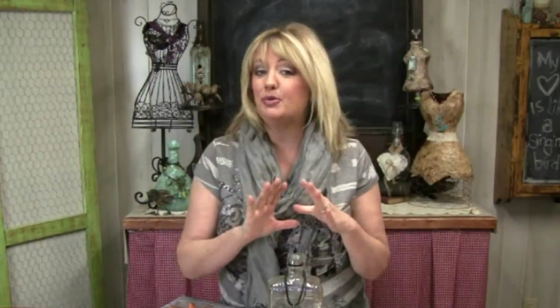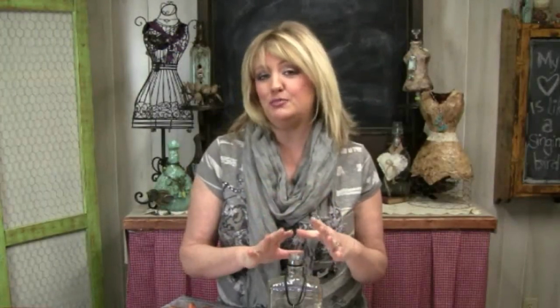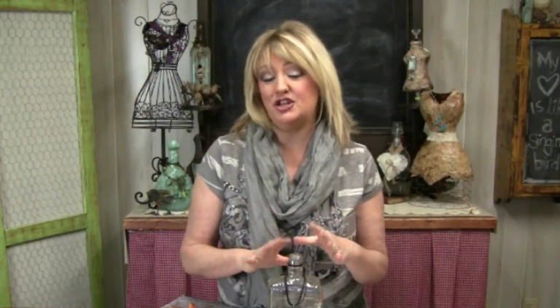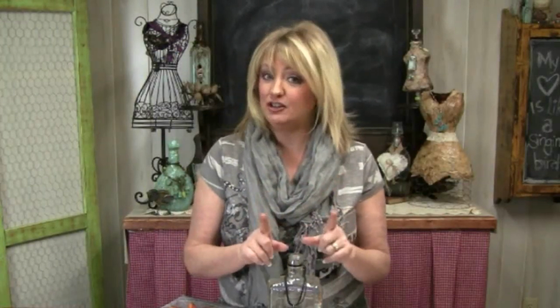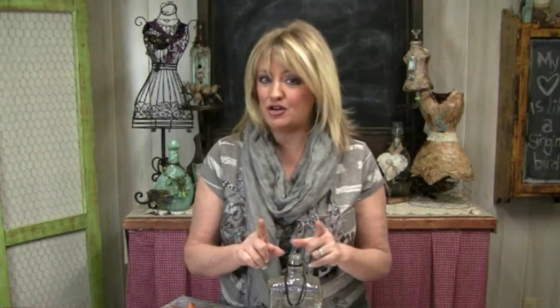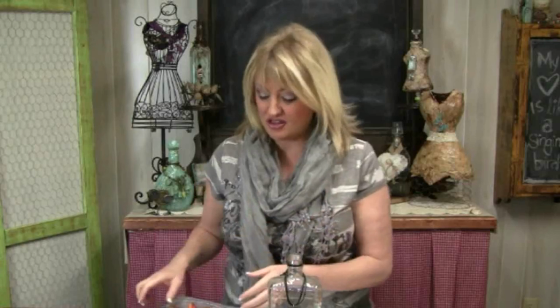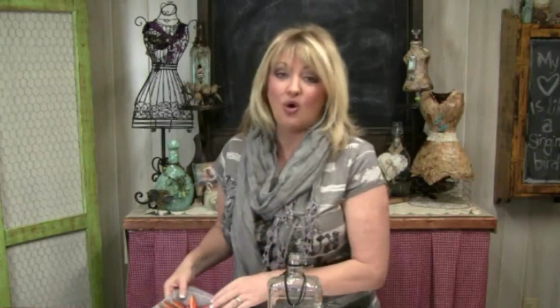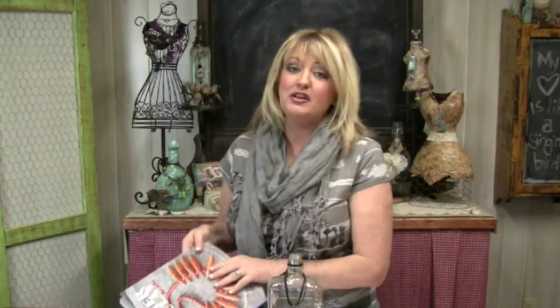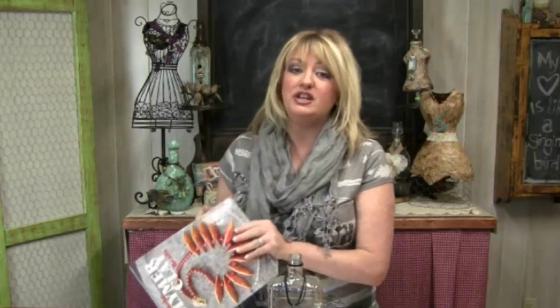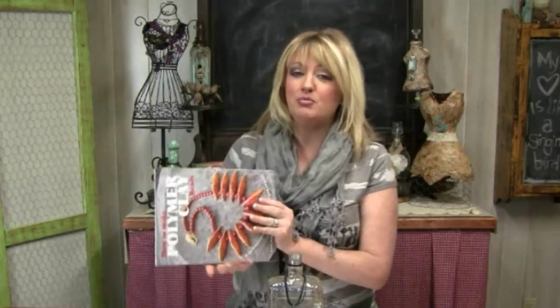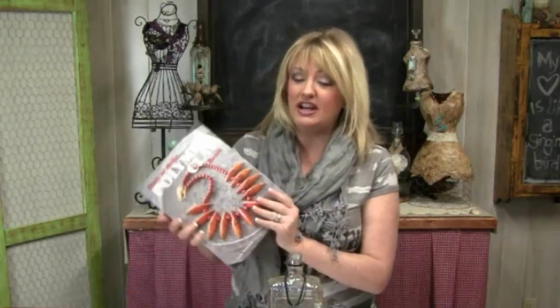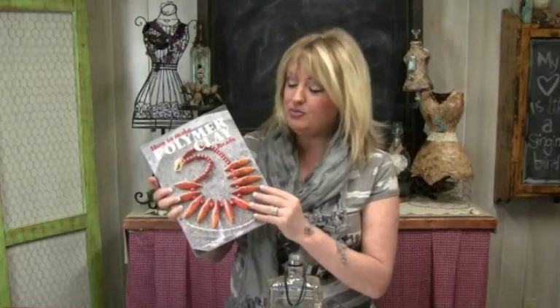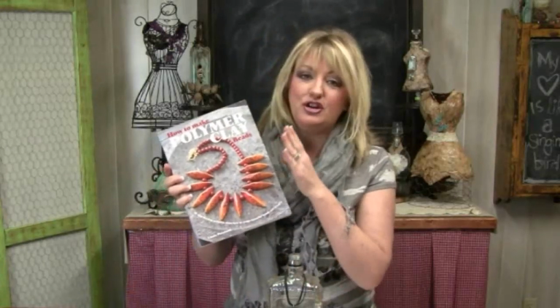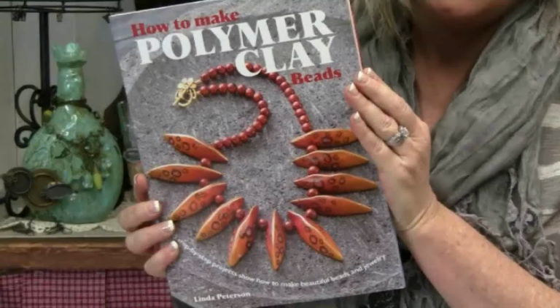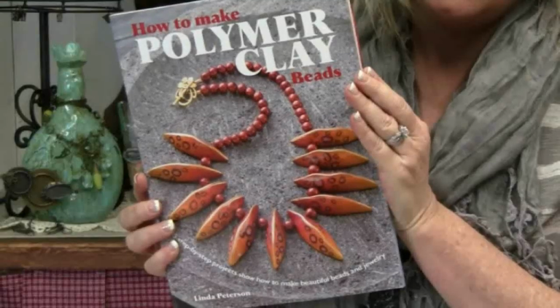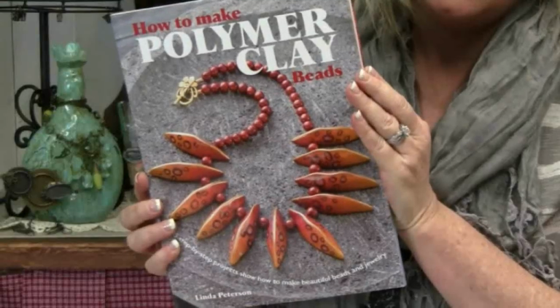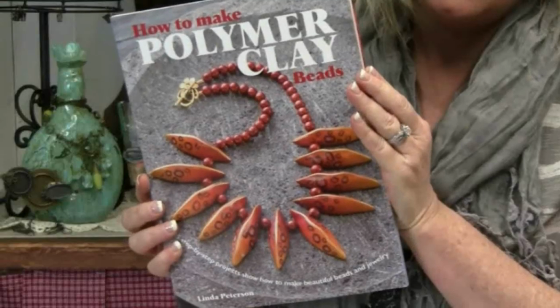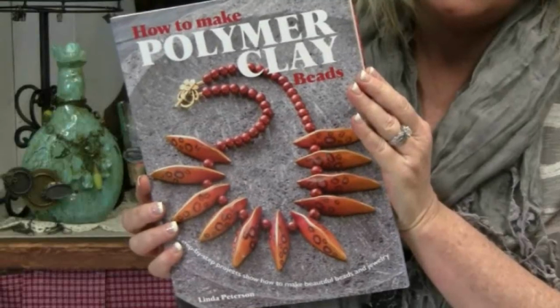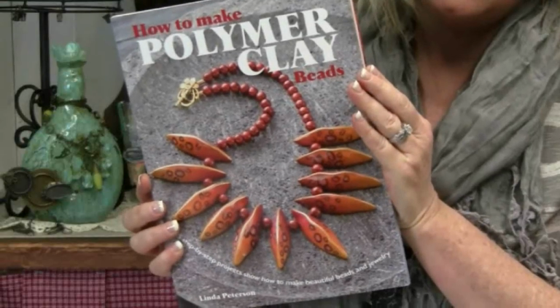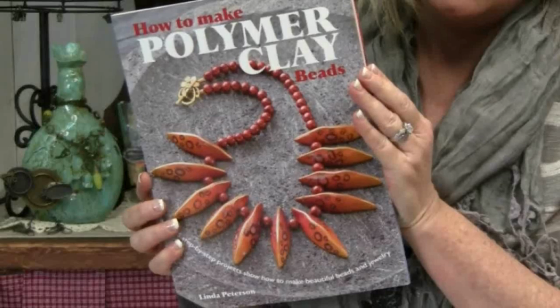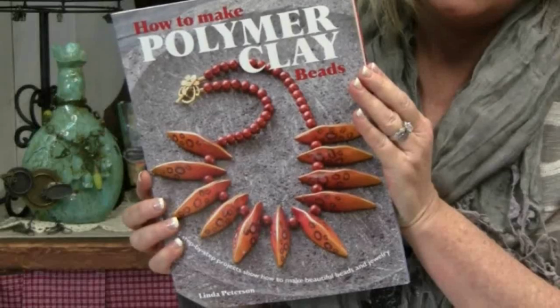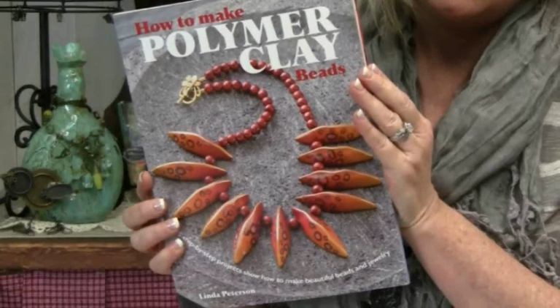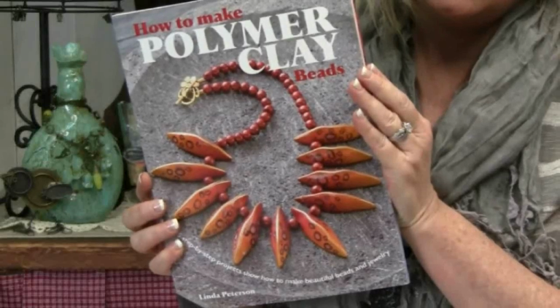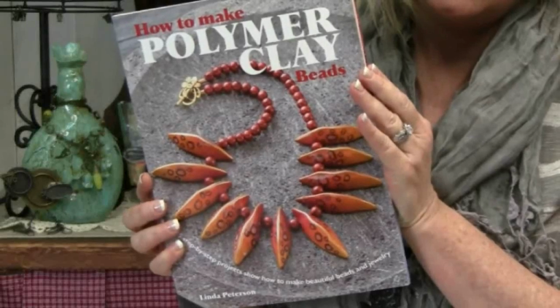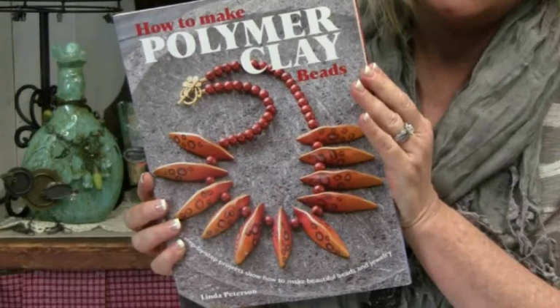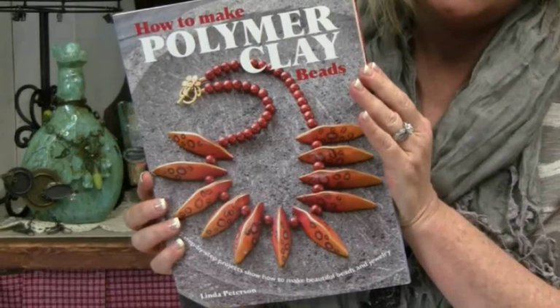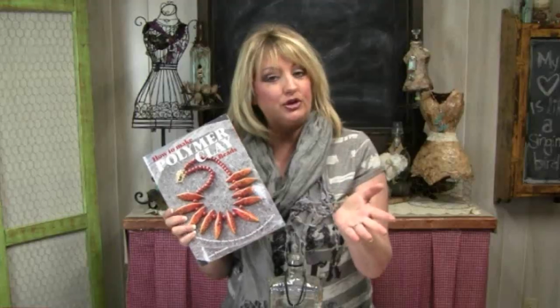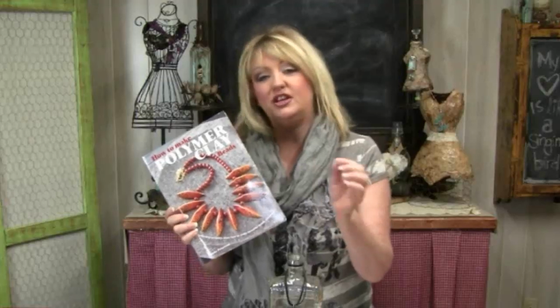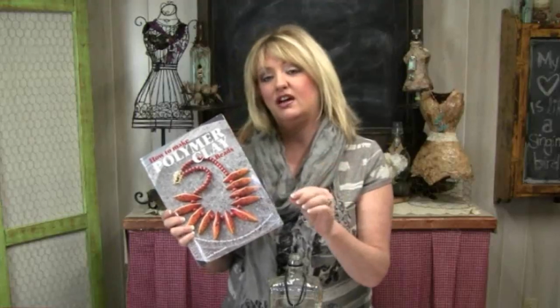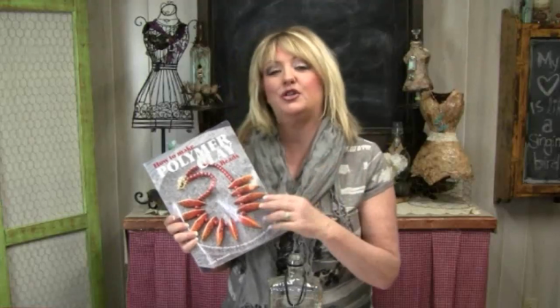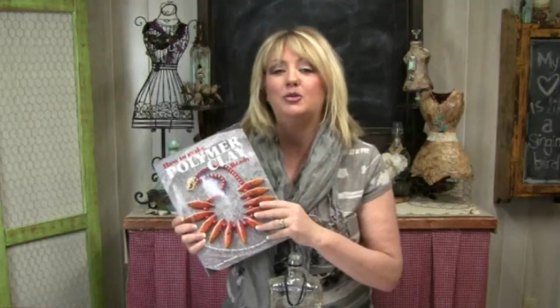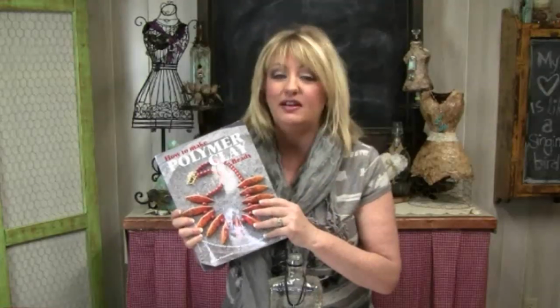Now if you've never worked with polymer clay before, this is a perfect project to get started with. Or if you need more ideas, be sure to check out my book 'How to Make Polymer Clay Beads' — lots of recipes to make faux stones and lots of other polymer clay jewelry ideas.